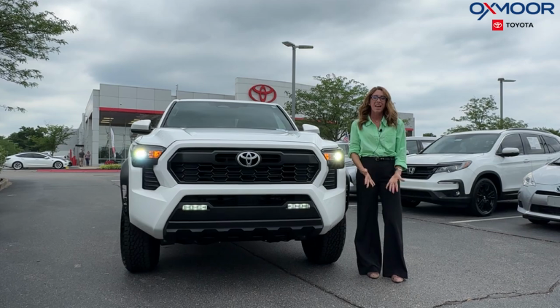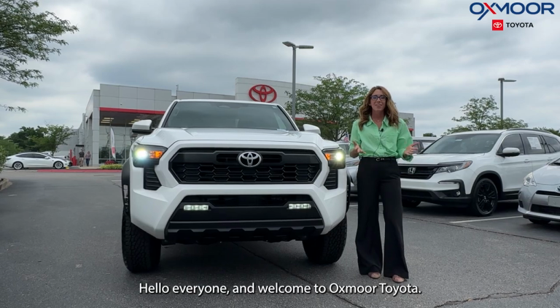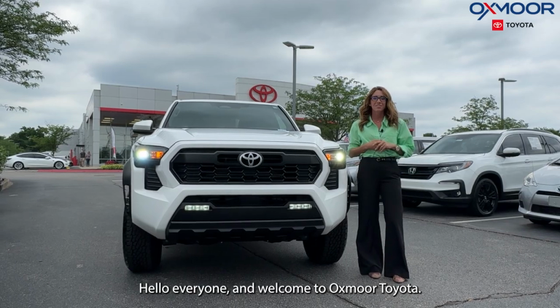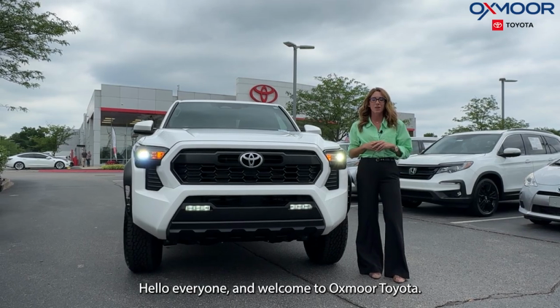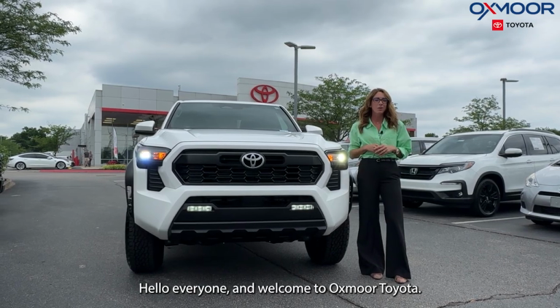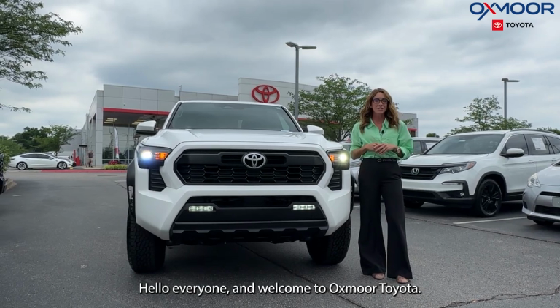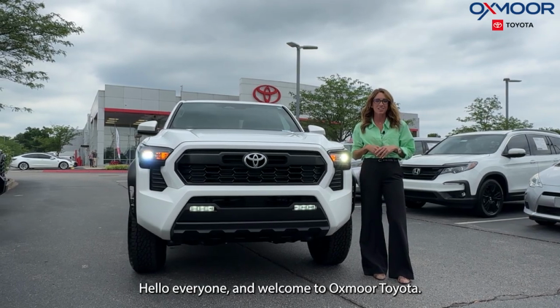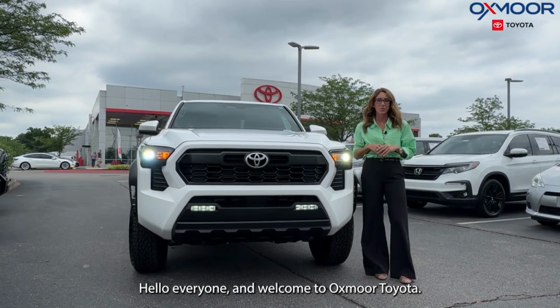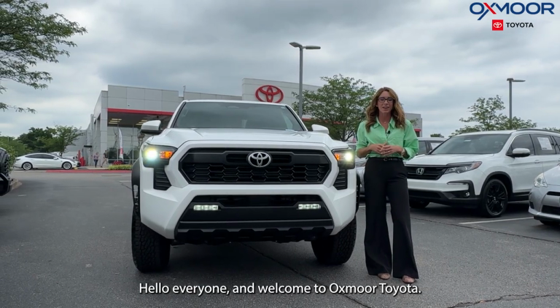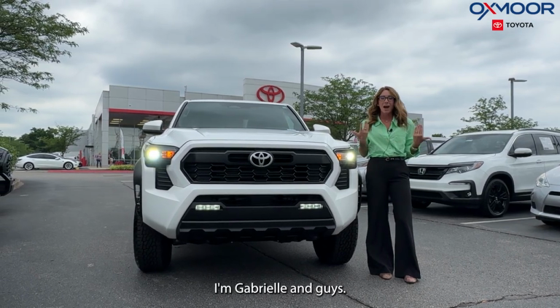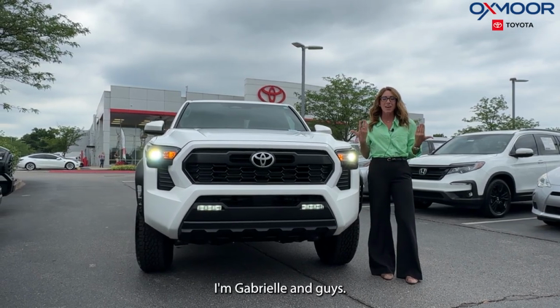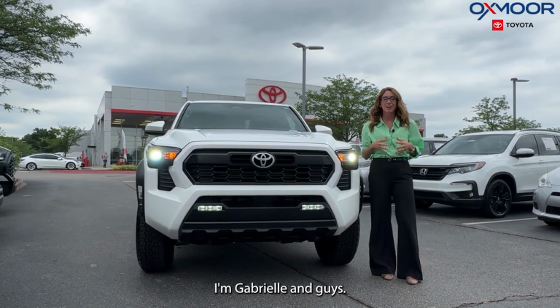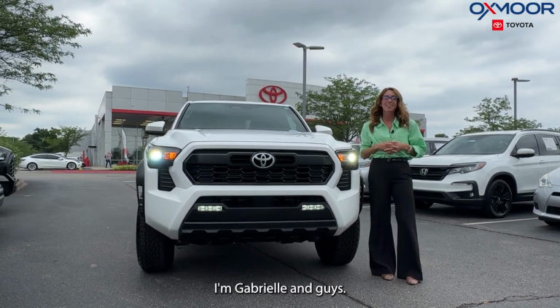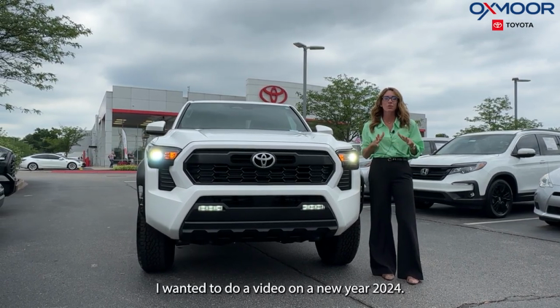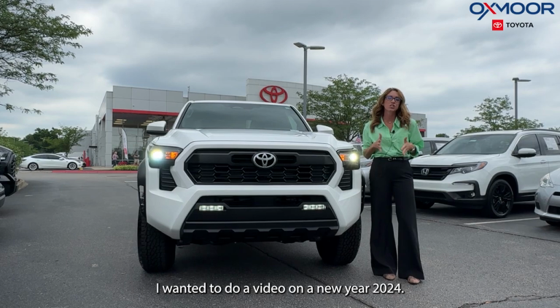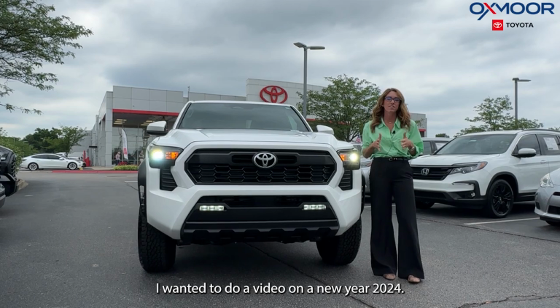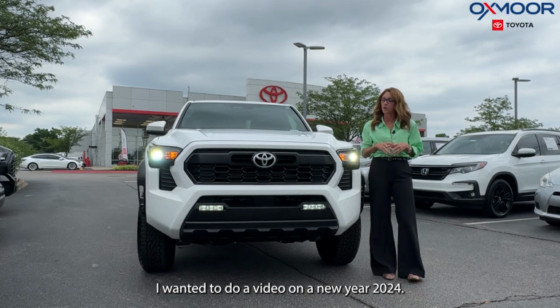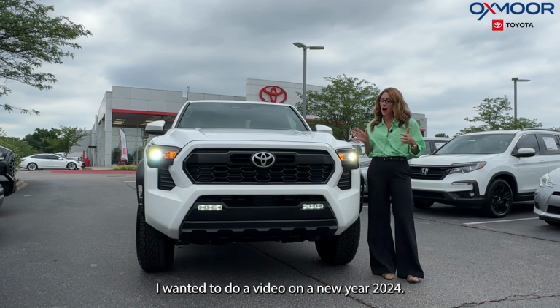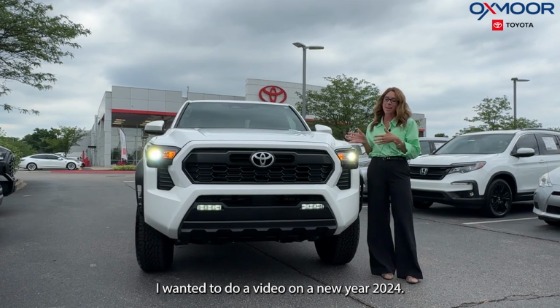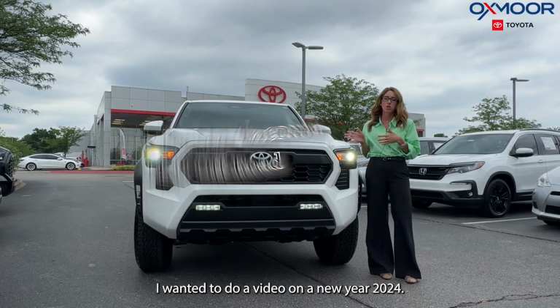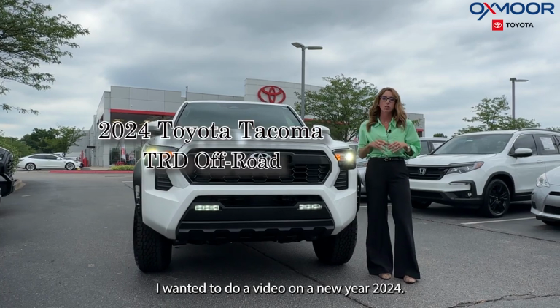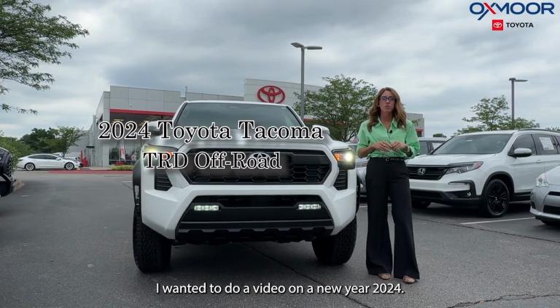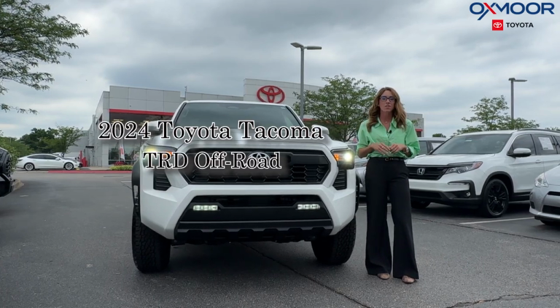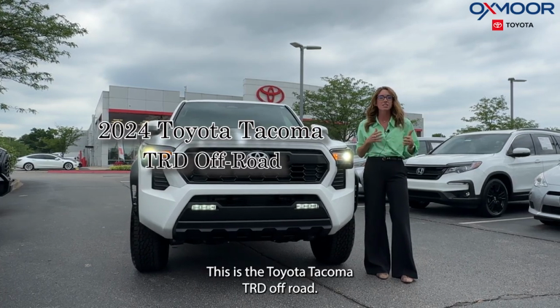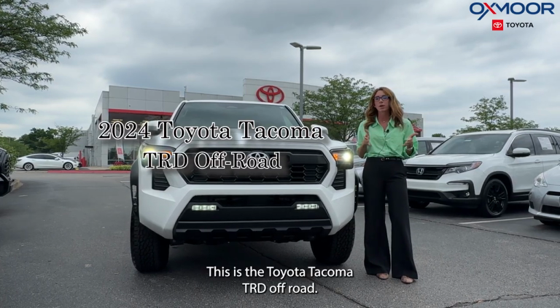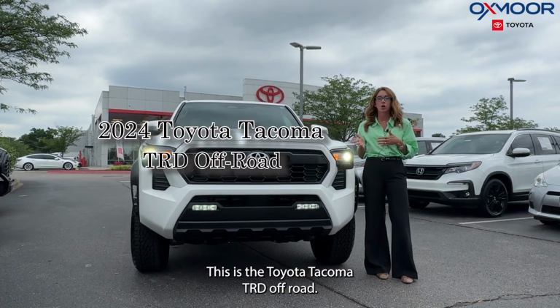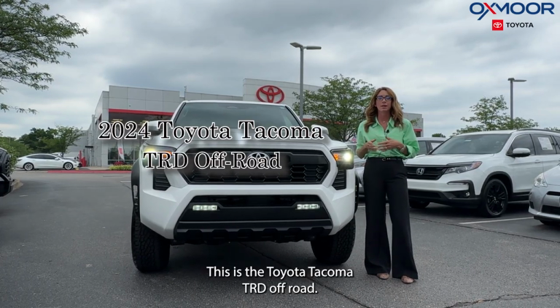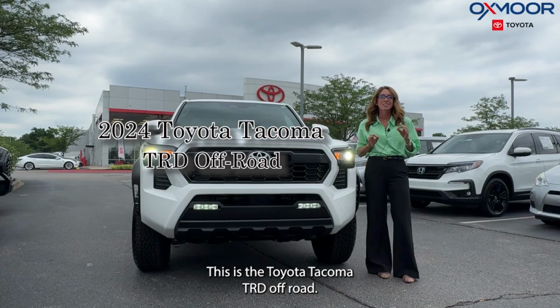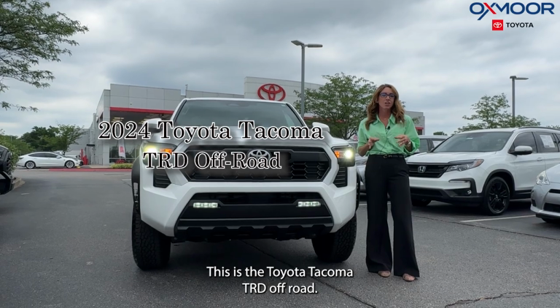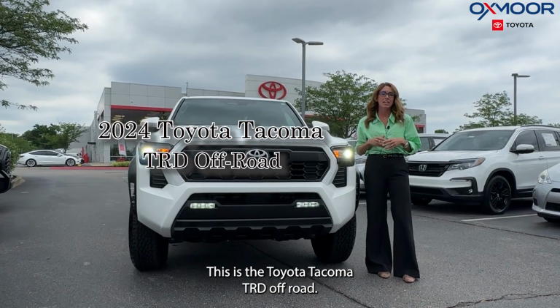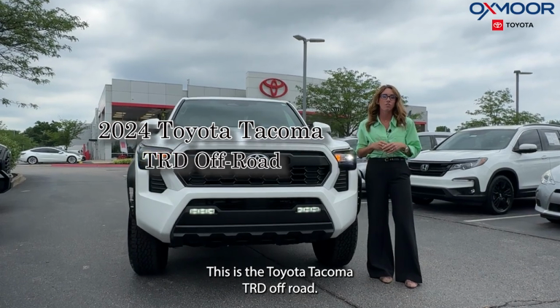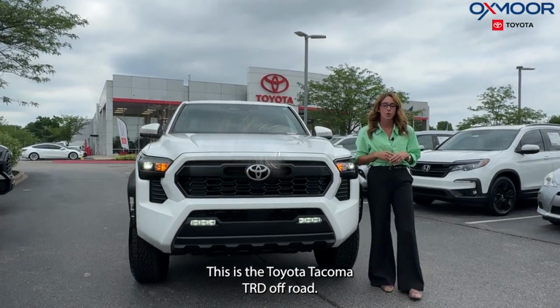Hello everyone, welcome to Oxmoor Toyota. I'm Gabrielle. I wanted to do a video on a new 2024 Toyota Tacoma TRD Off-Road.